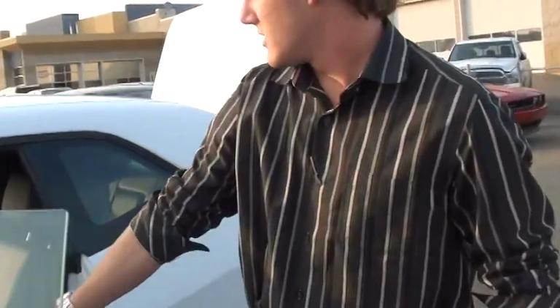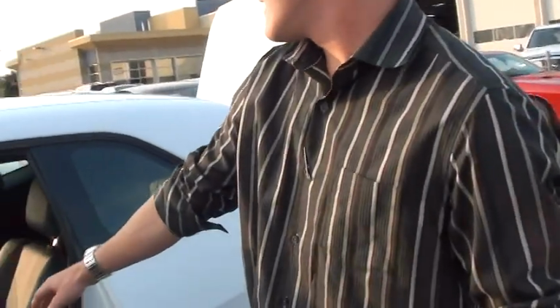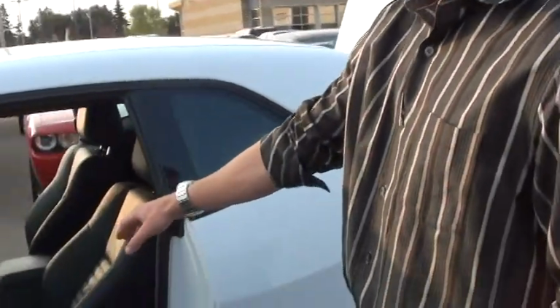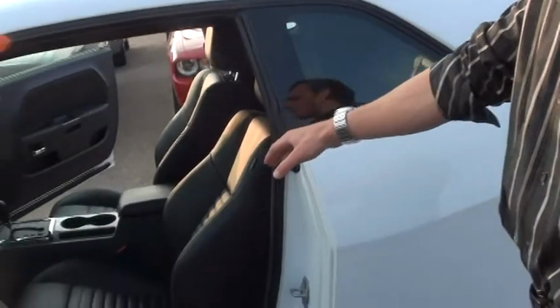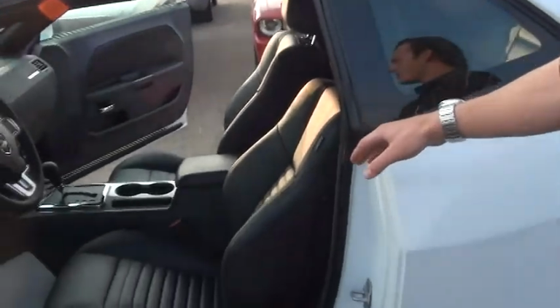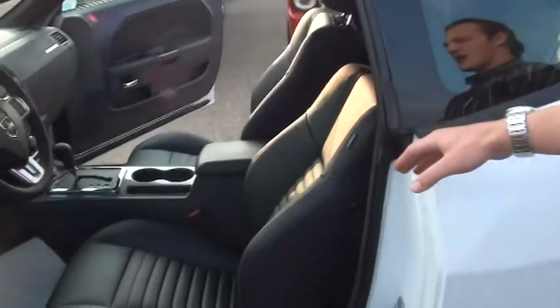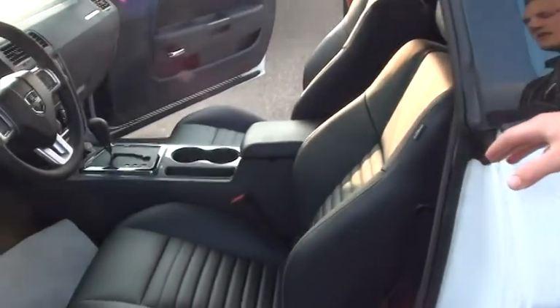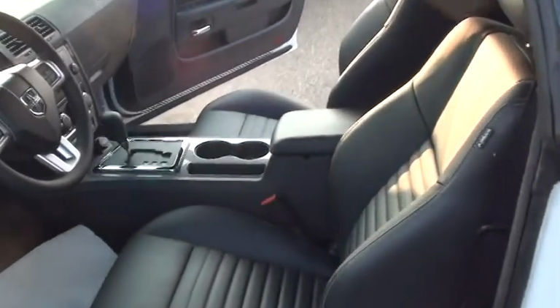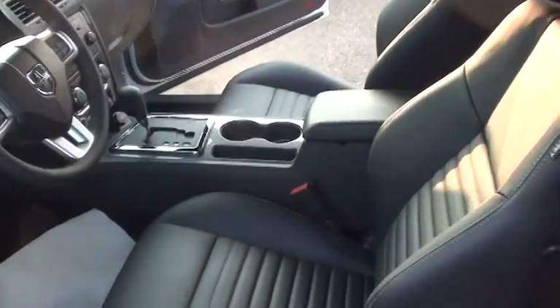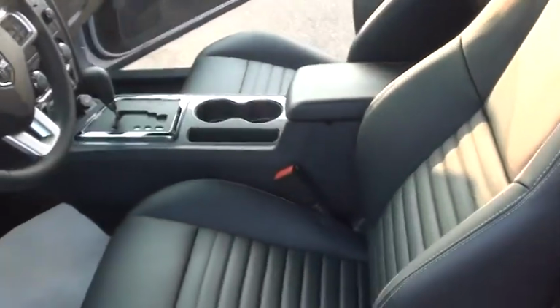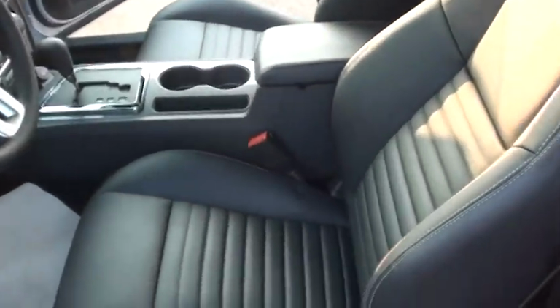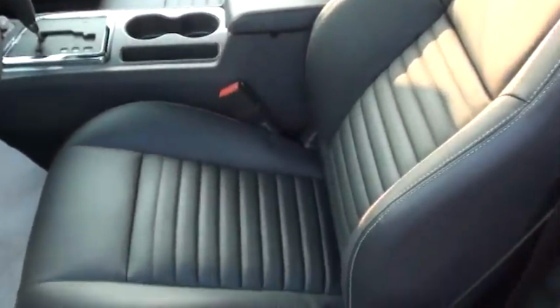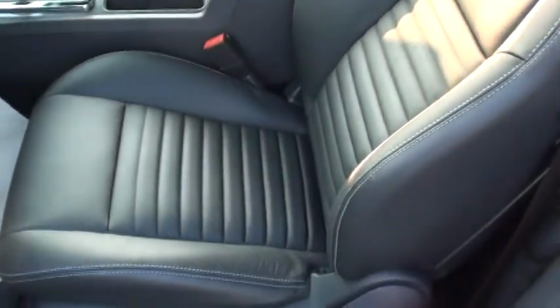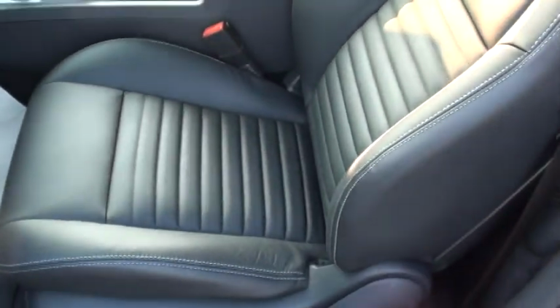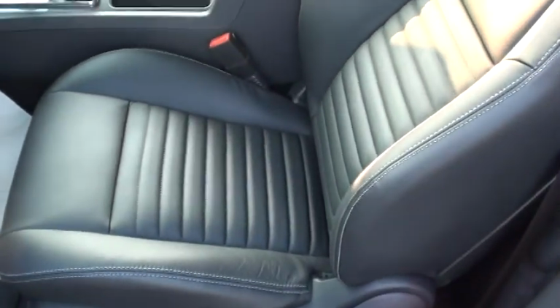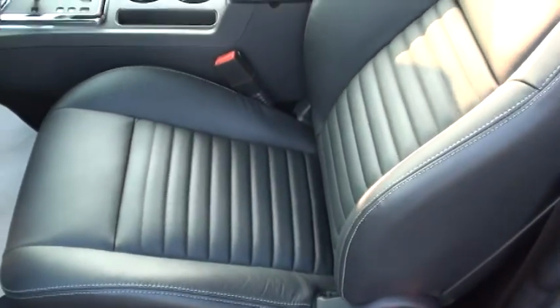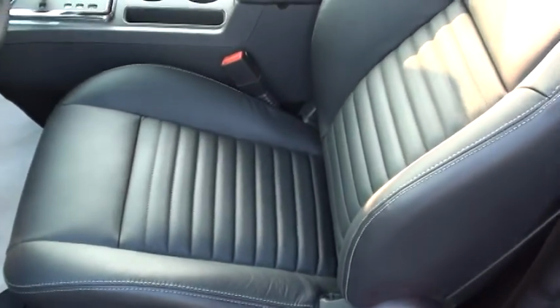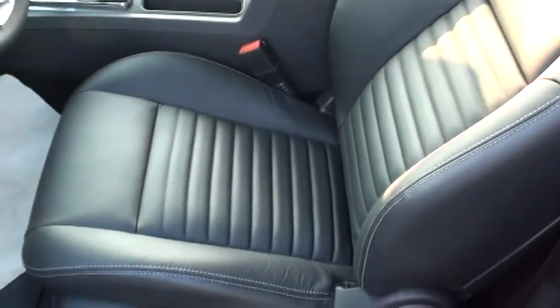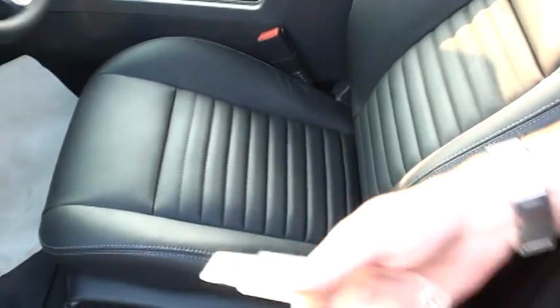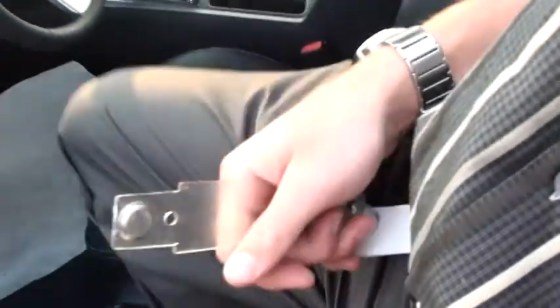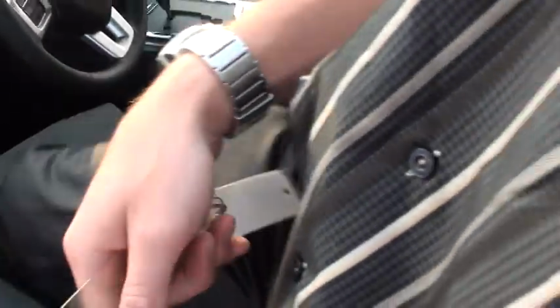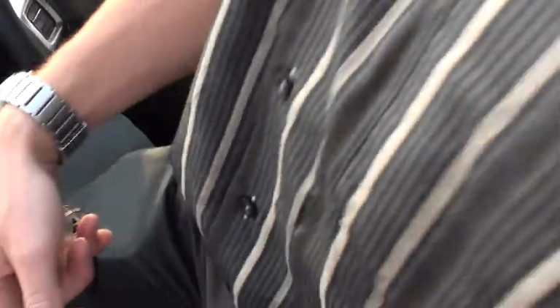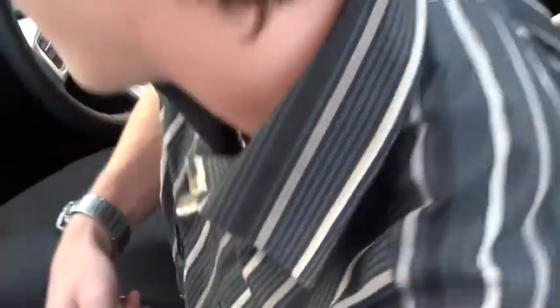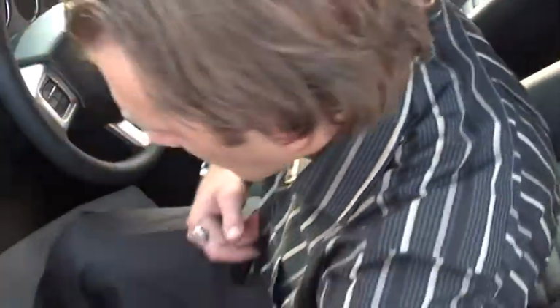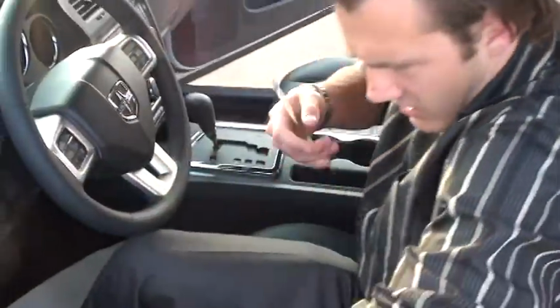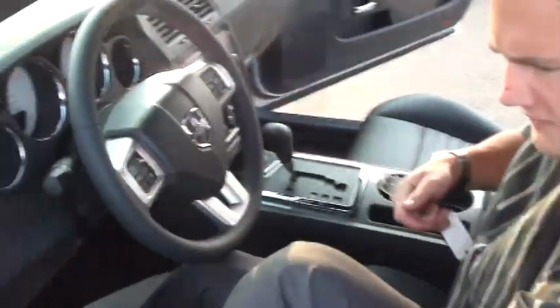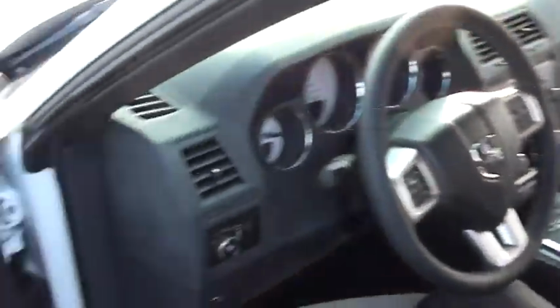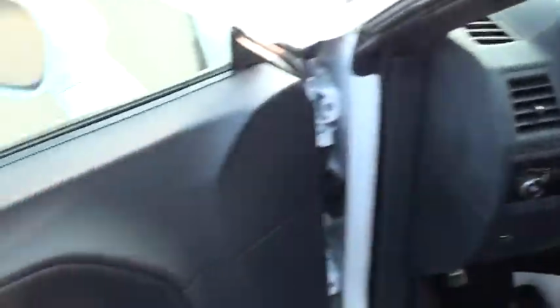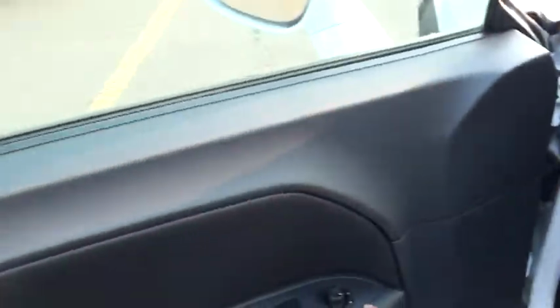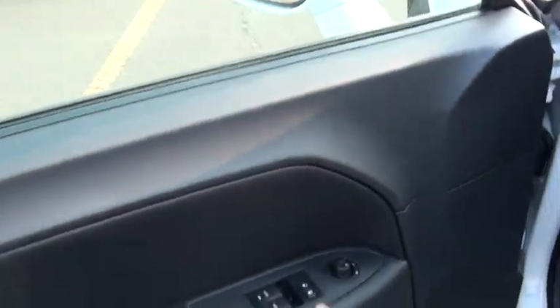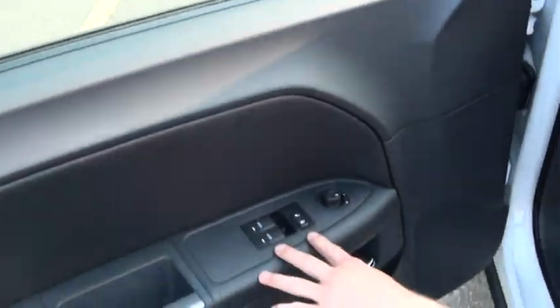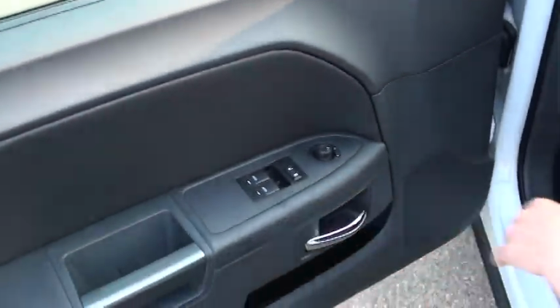So this is a six-way power-adjusting driver seat, and again with the S60 Plus it comes with a full leather package, which is very comfortable. All your window and door features, as well as your mirrors, are right here on the side.